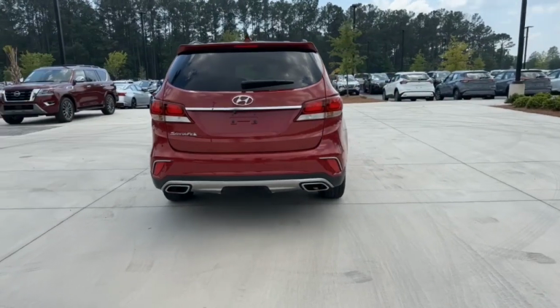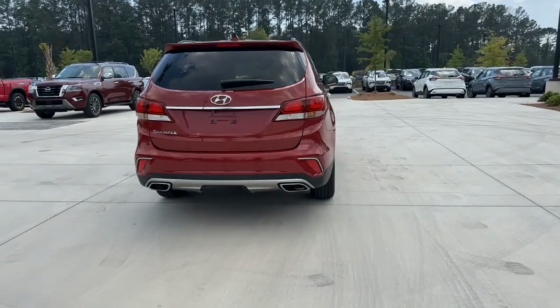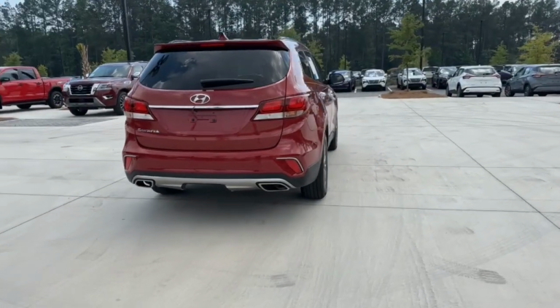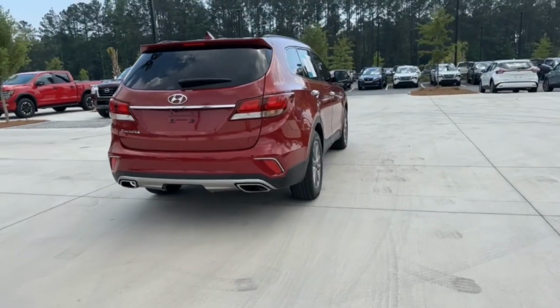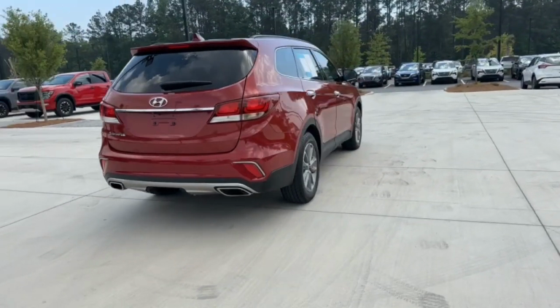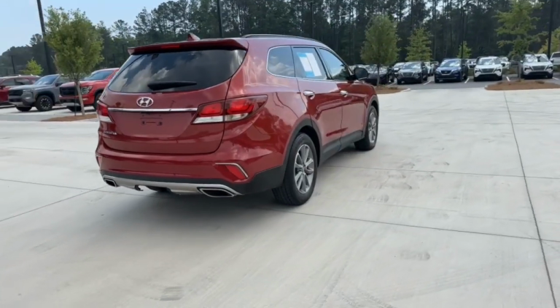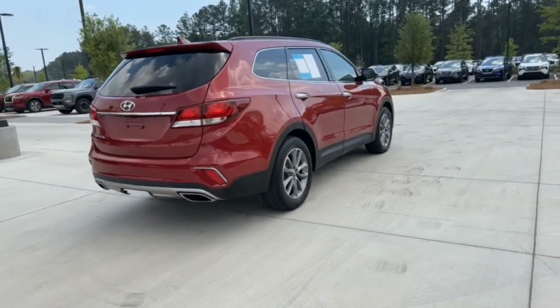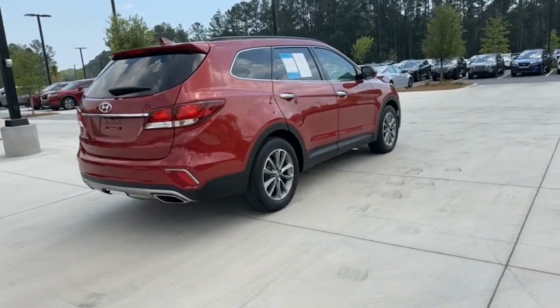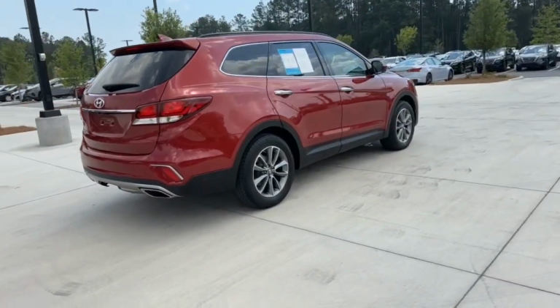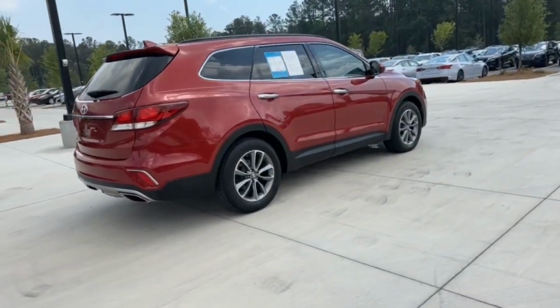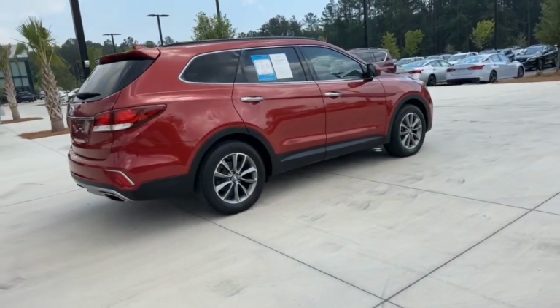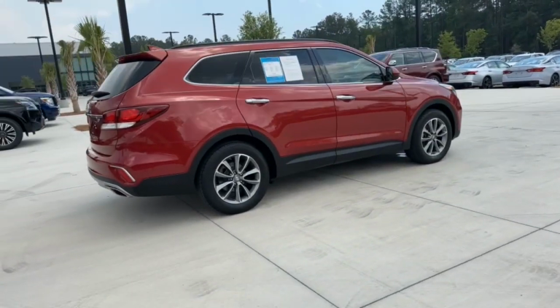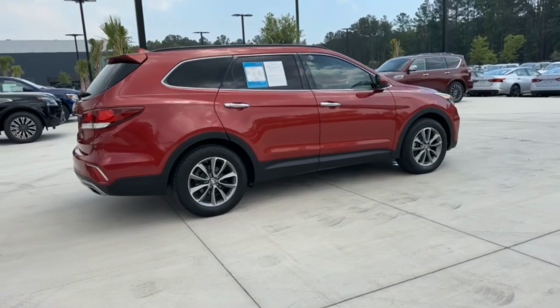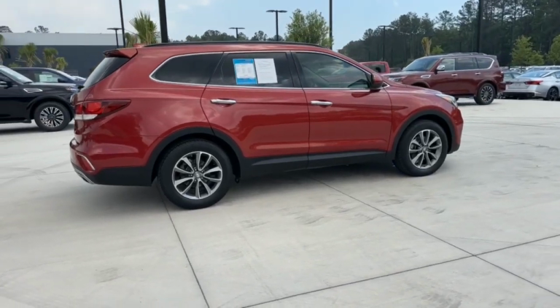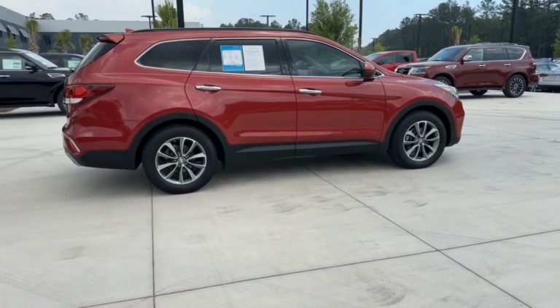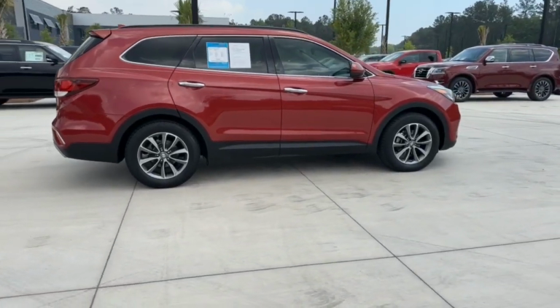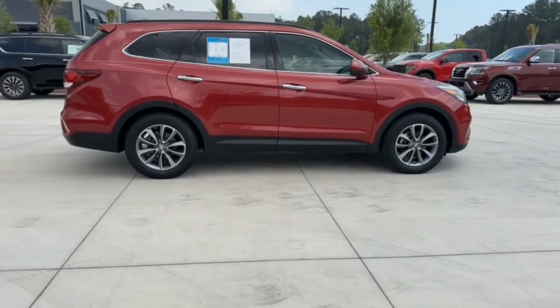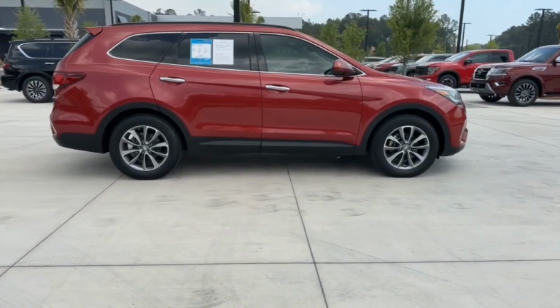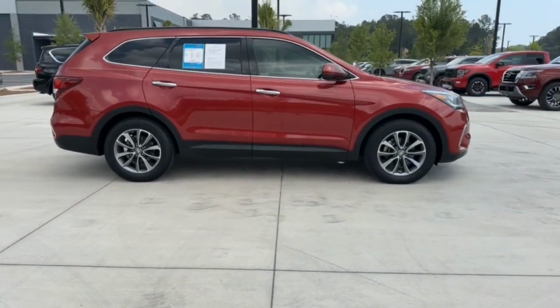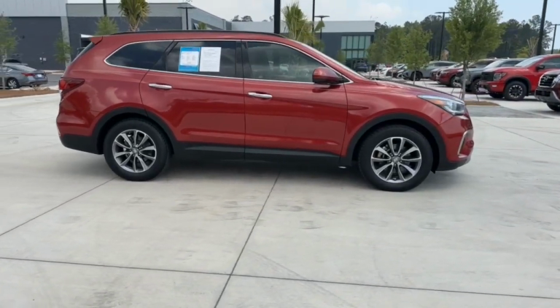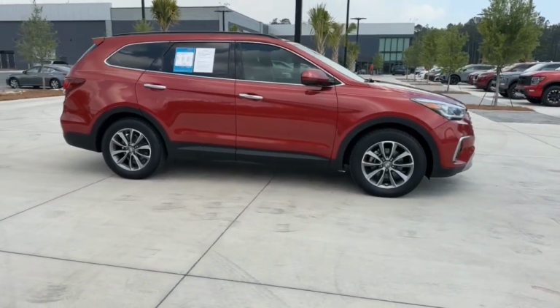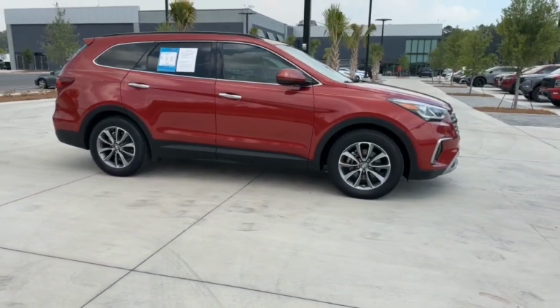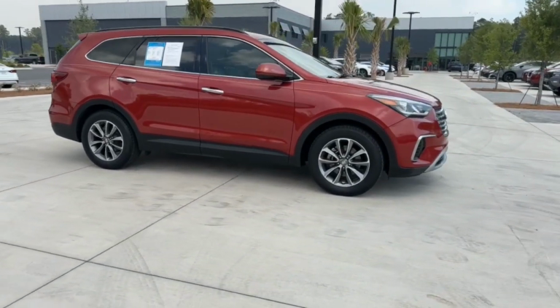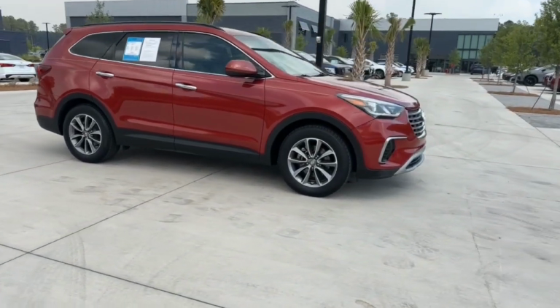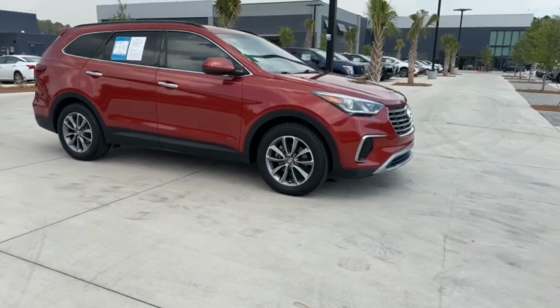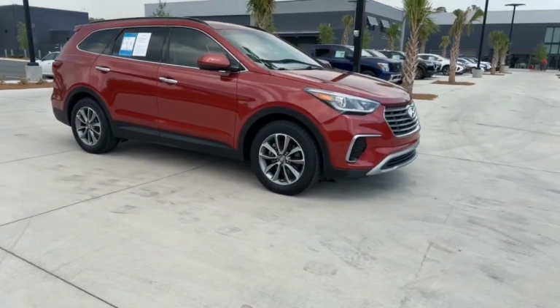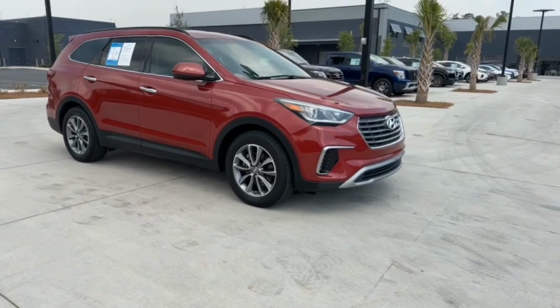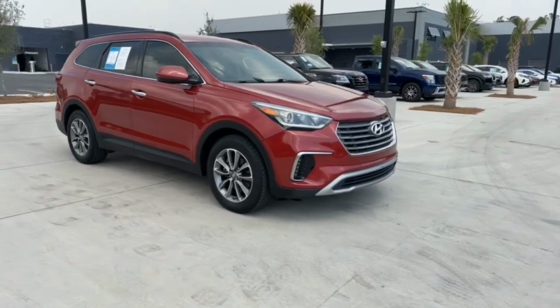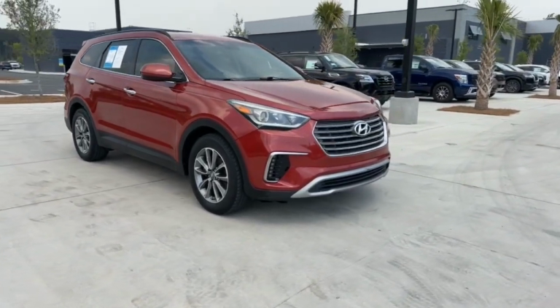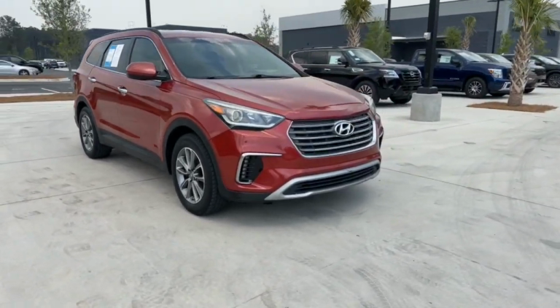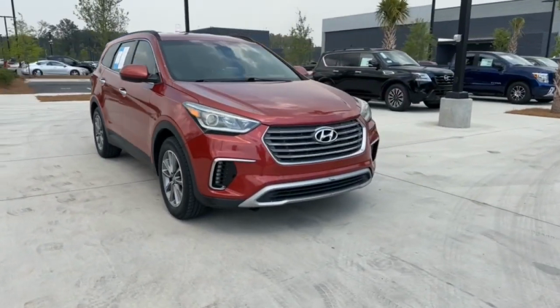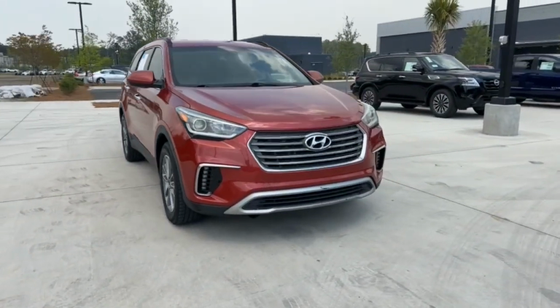This mid-sized crossover delivers confidence and comfort thanks to features like standard driver assistance, a spacious well-equipped cabin, and standard infotainment tech. Start building your road trip memories.